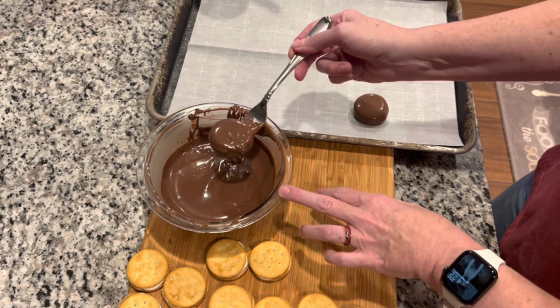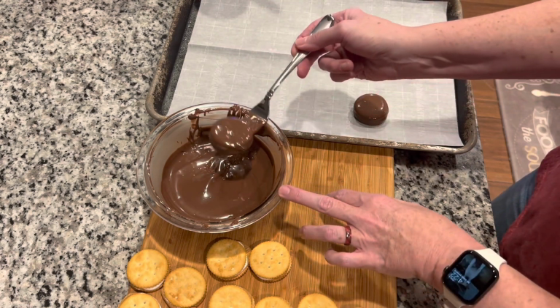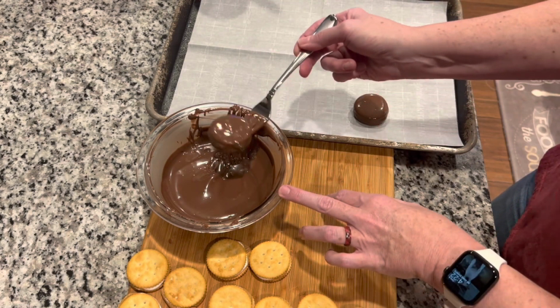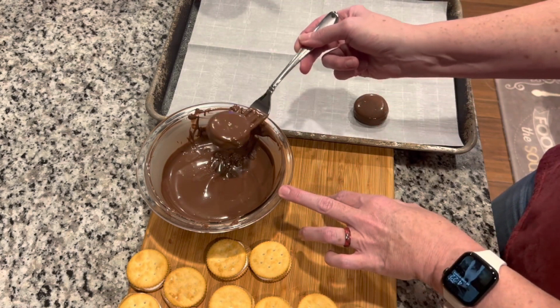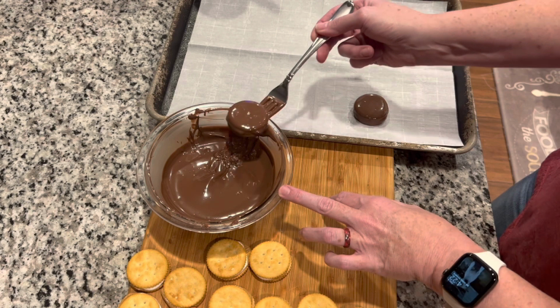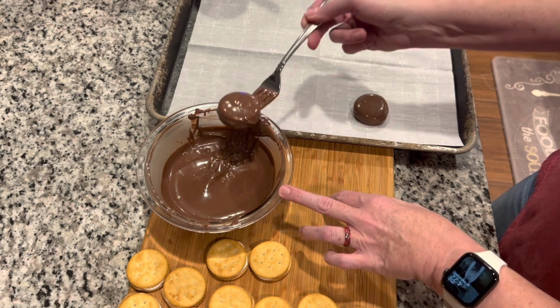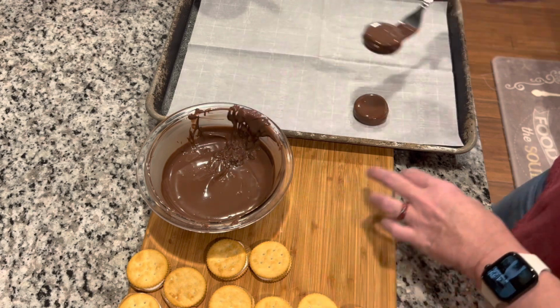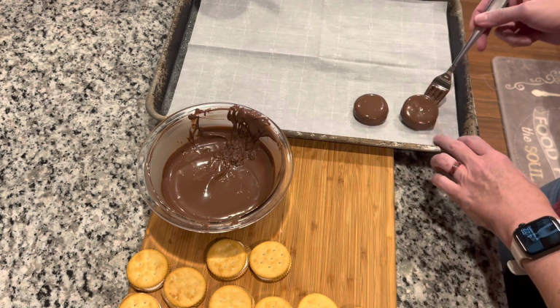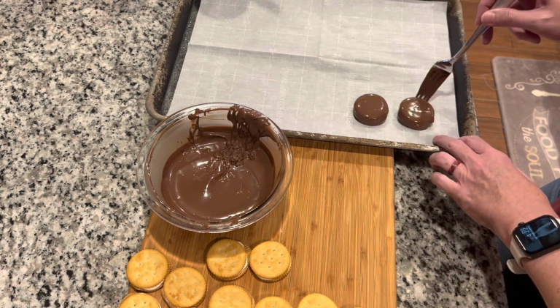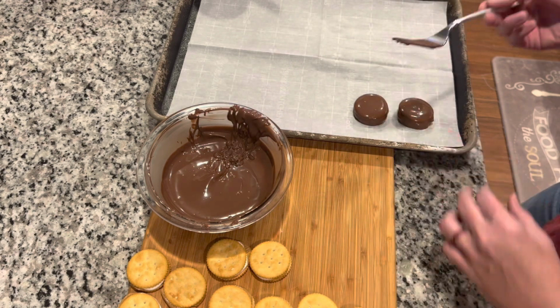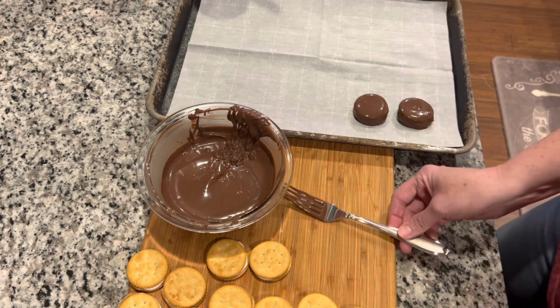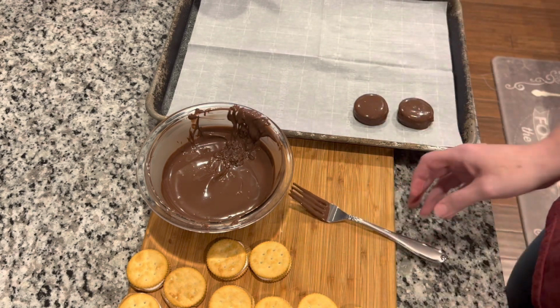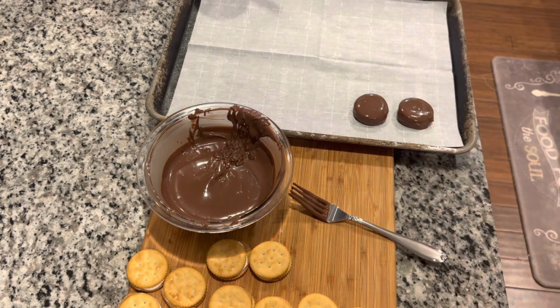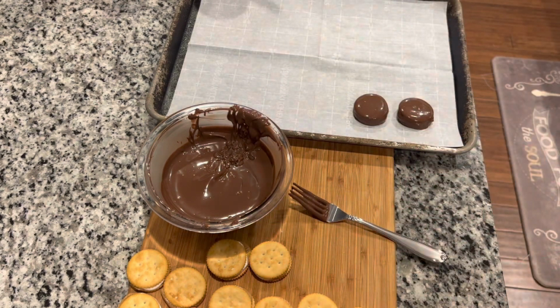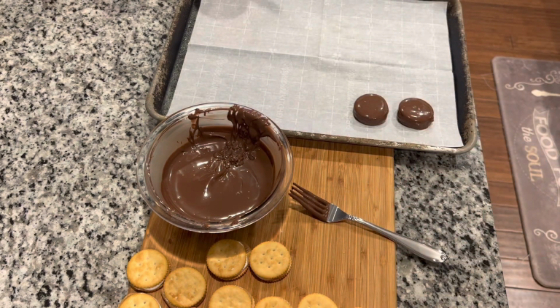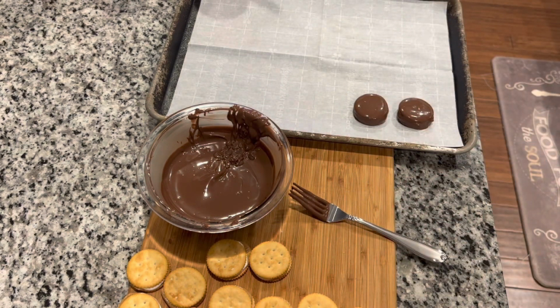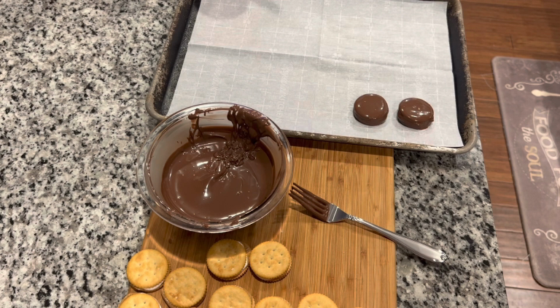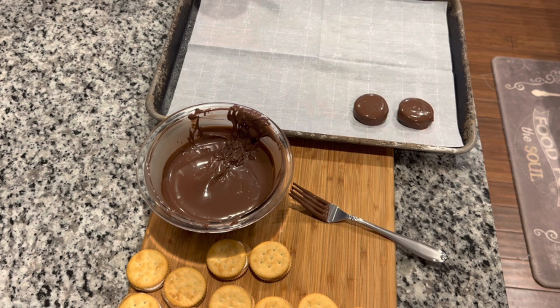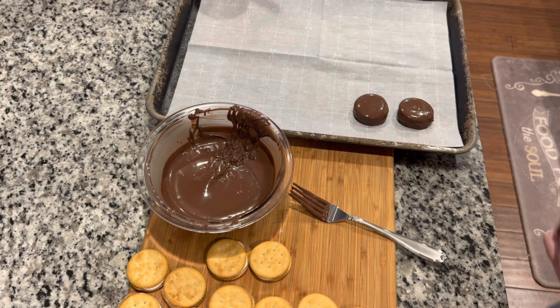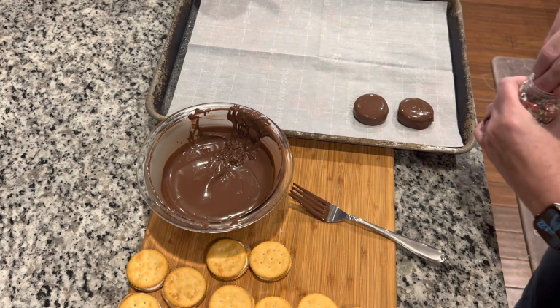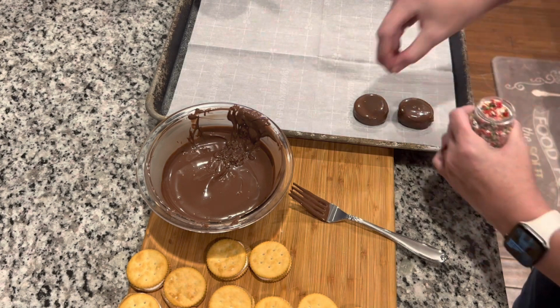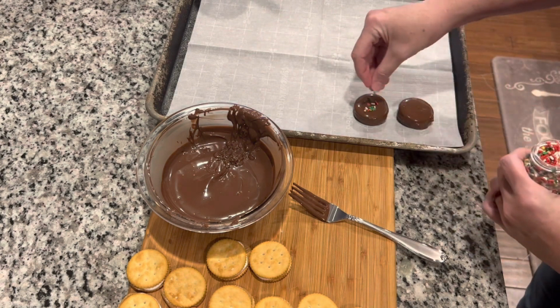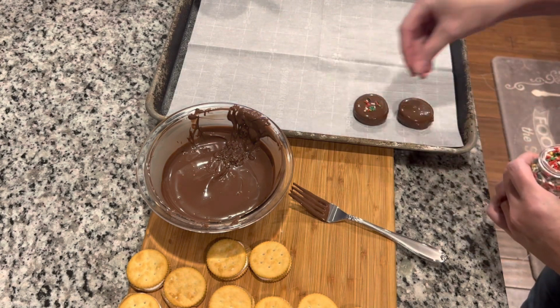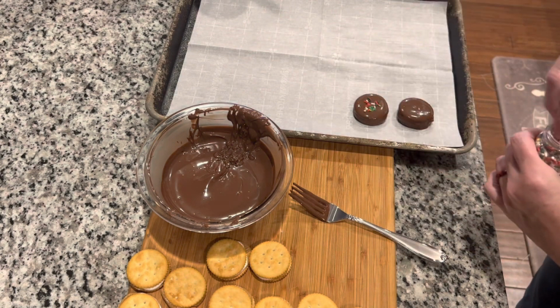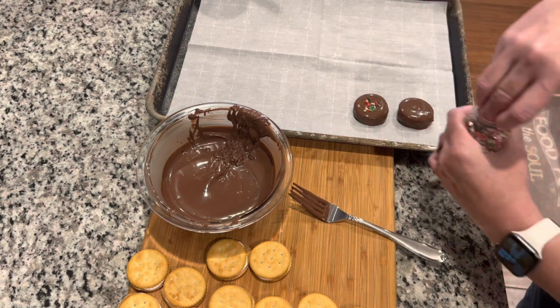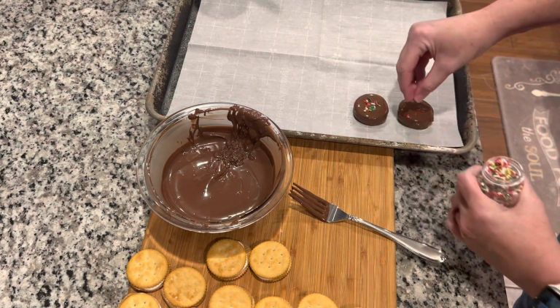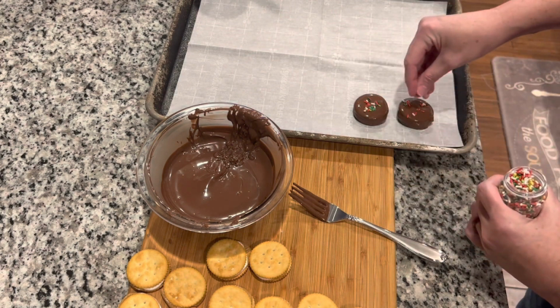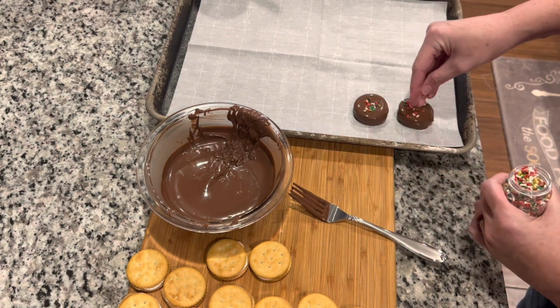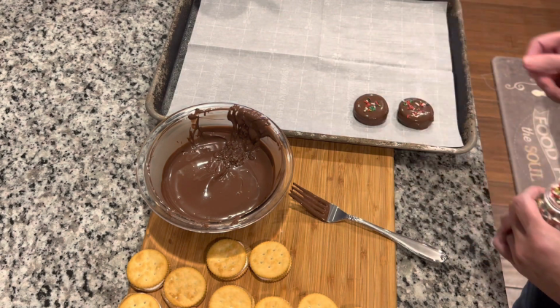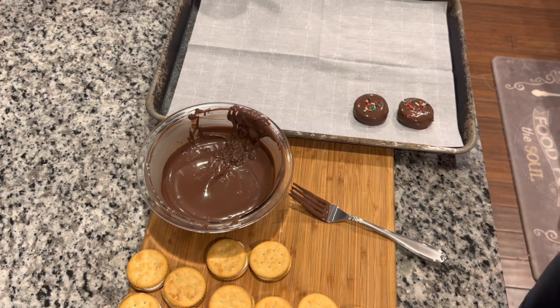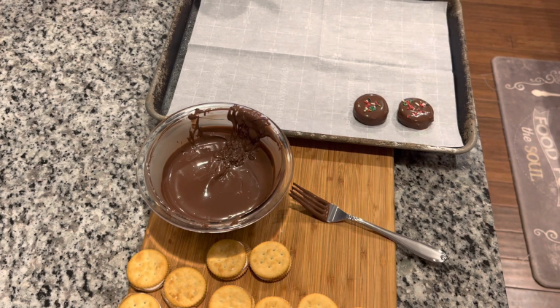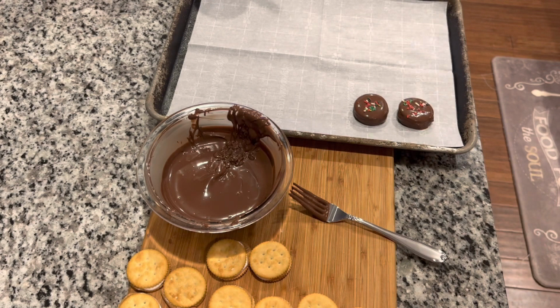I'm gonna make mine a little festive — I got these sprinkles, so I'm just gonna dot a few little sprinkles on top just to make them festive. They're cute!